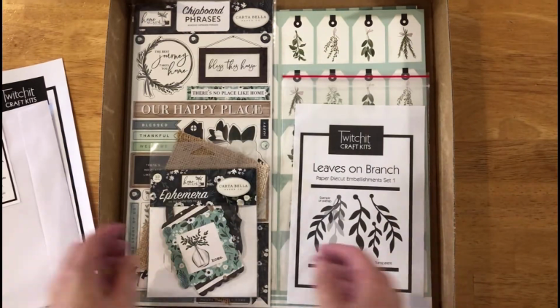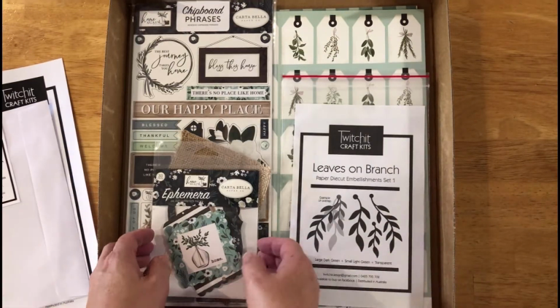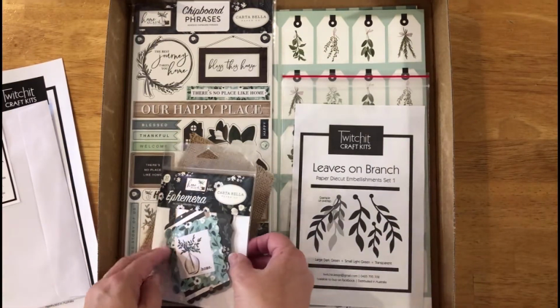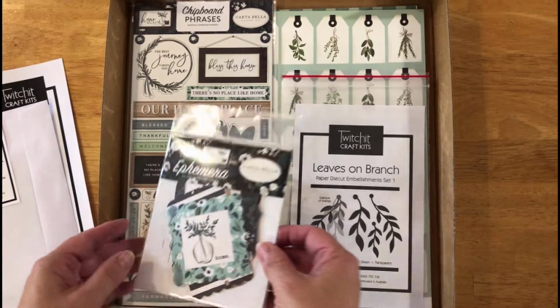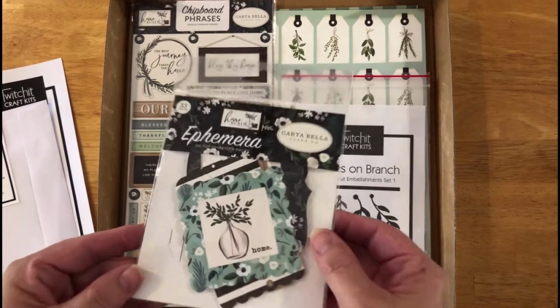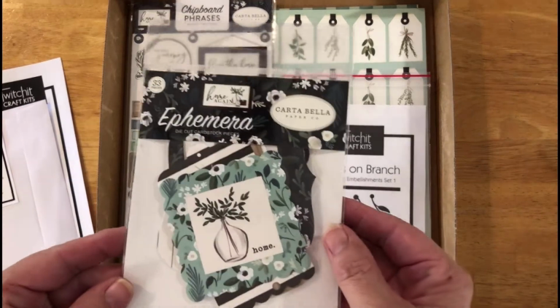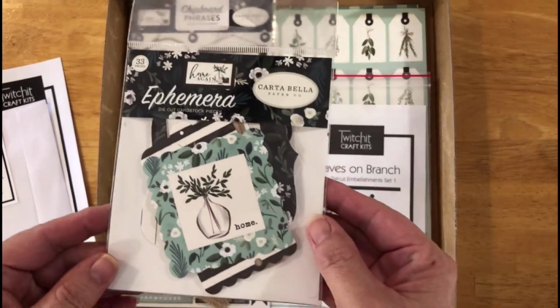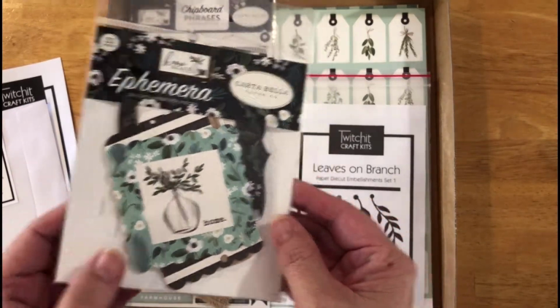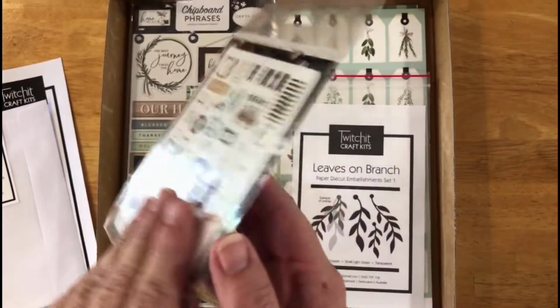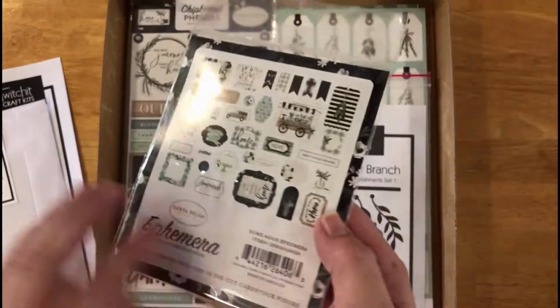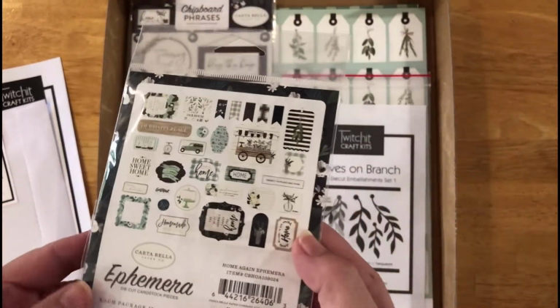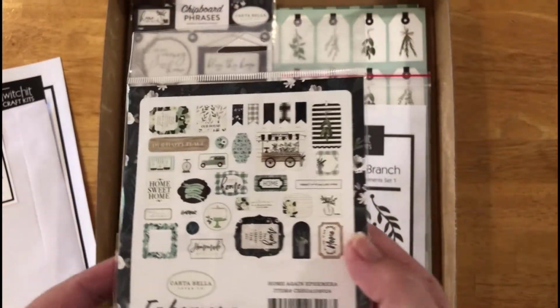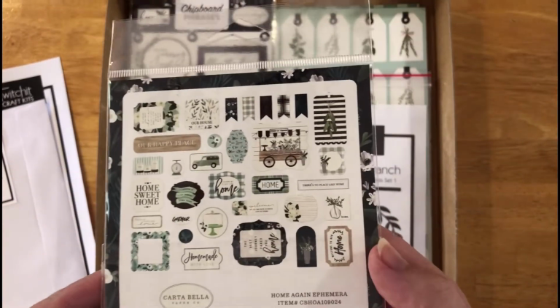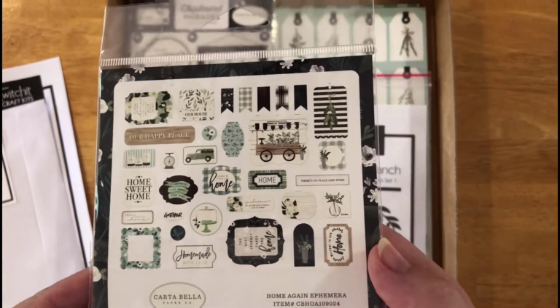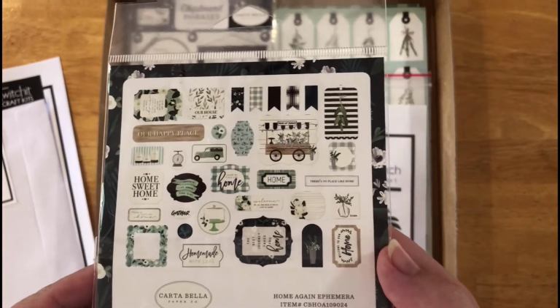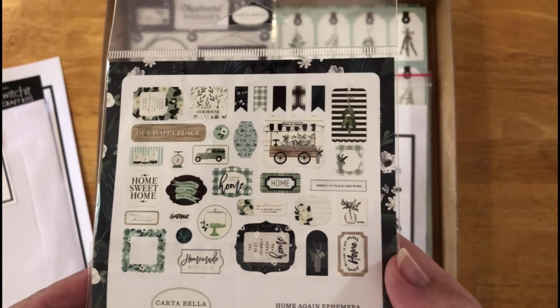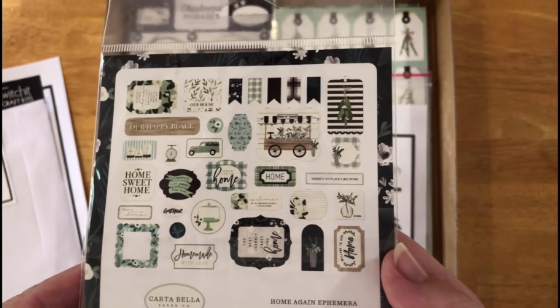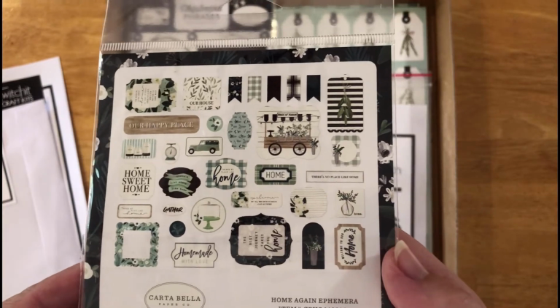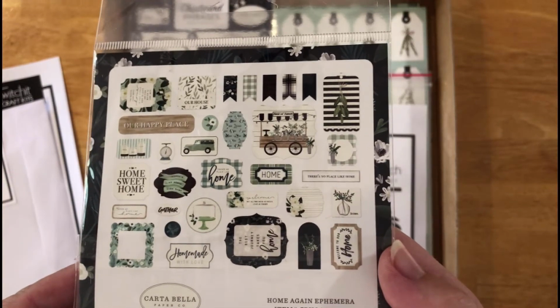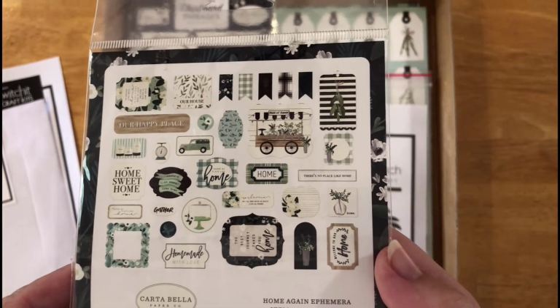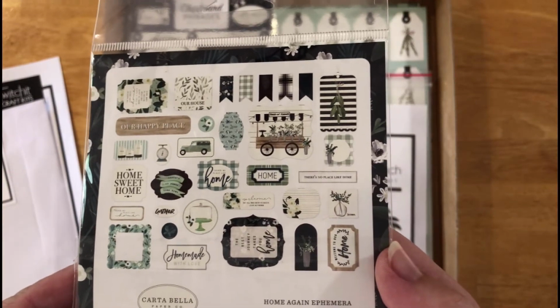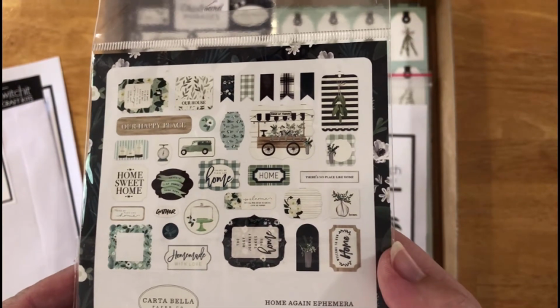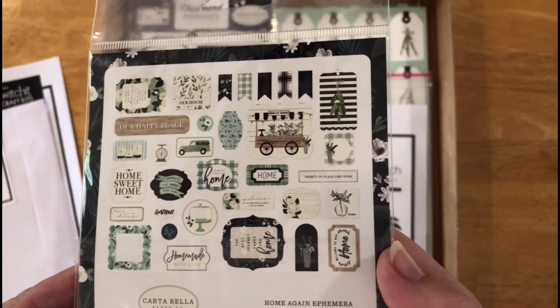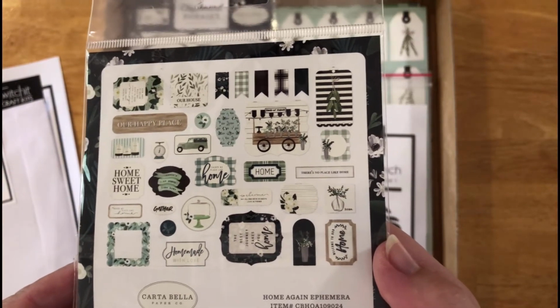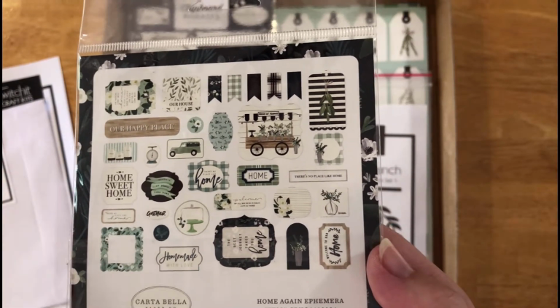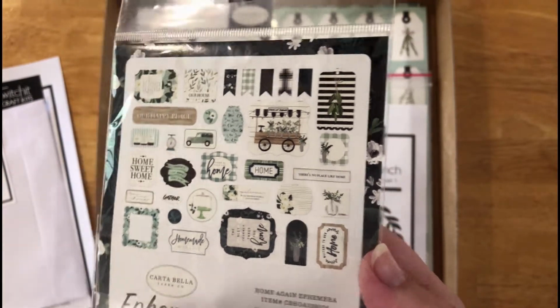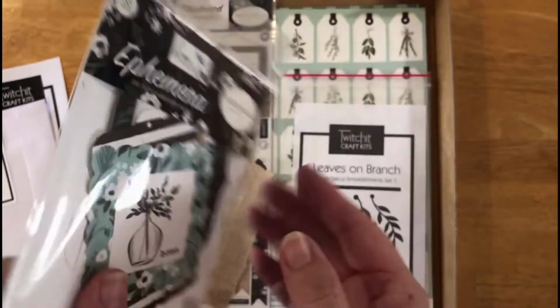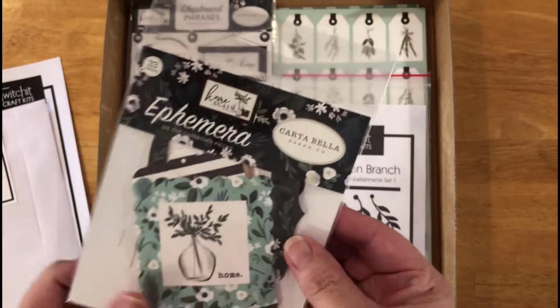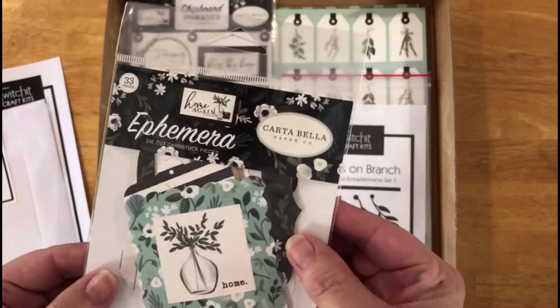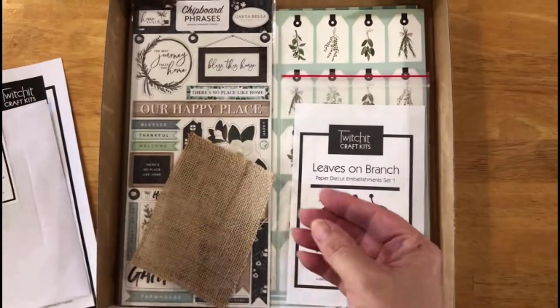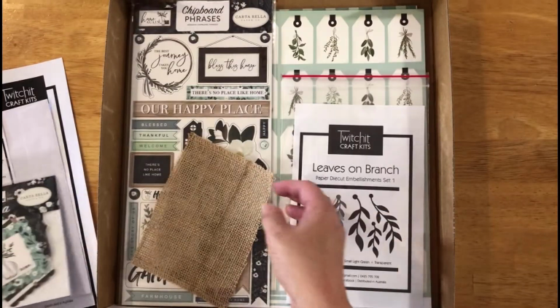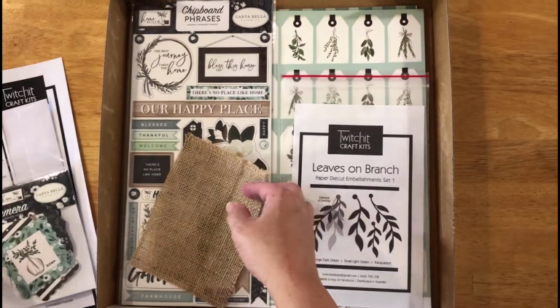The next thing we have is this lovely little pack of ephemera. As you can see on the back, there's lots of different shapes and flags and sayings that you can add to your layouts. They're a gorgeous quality.